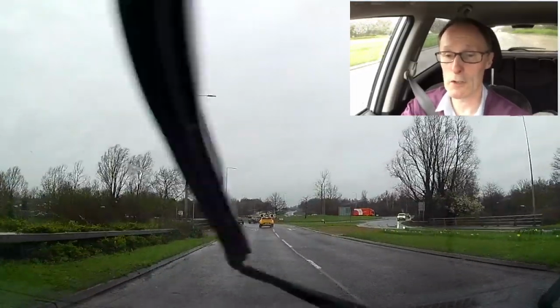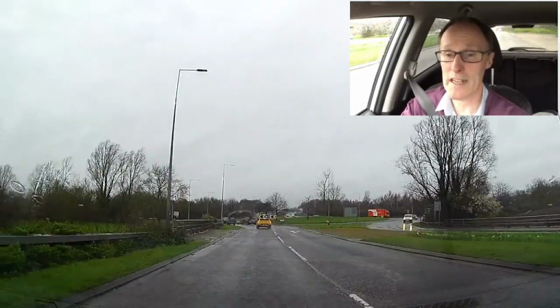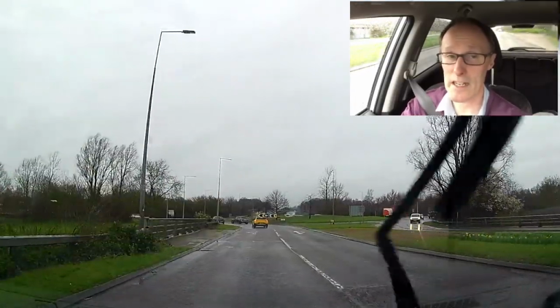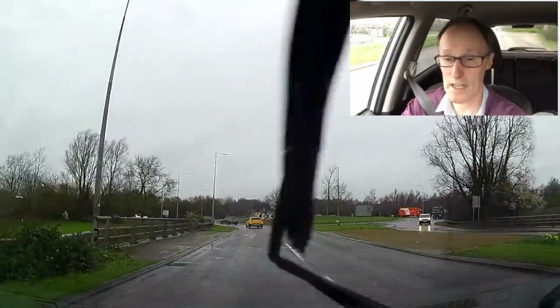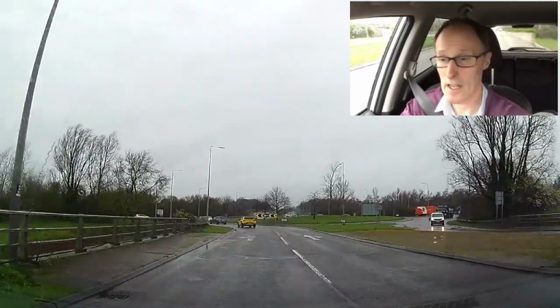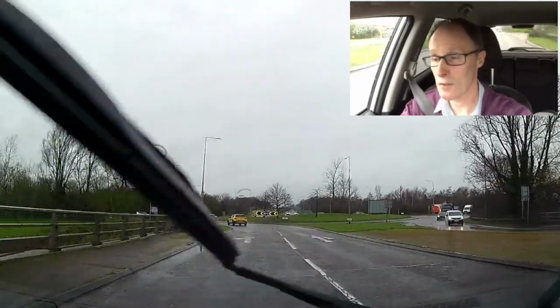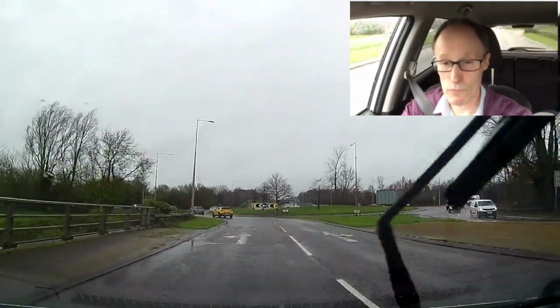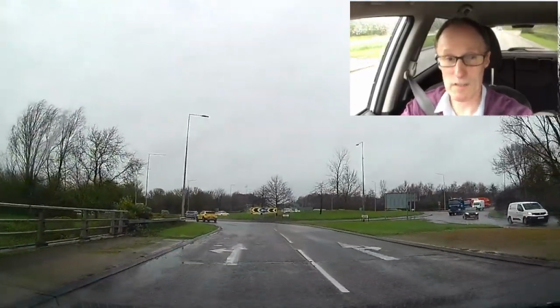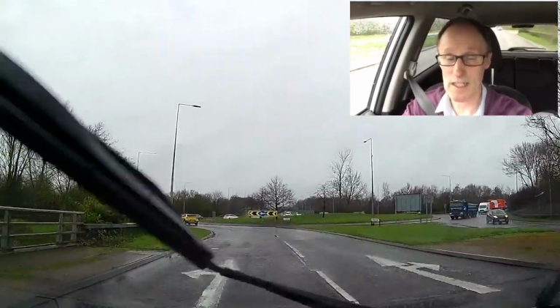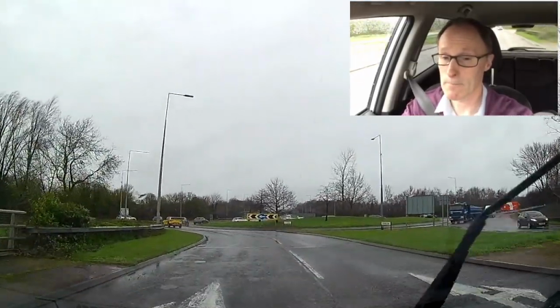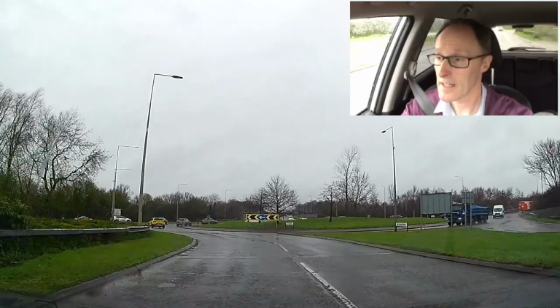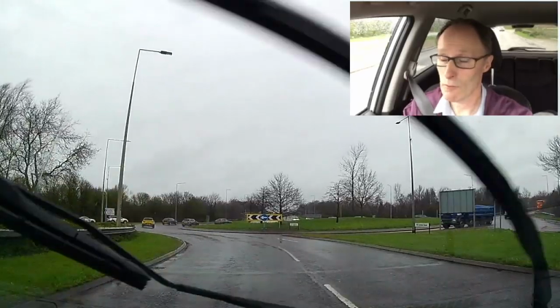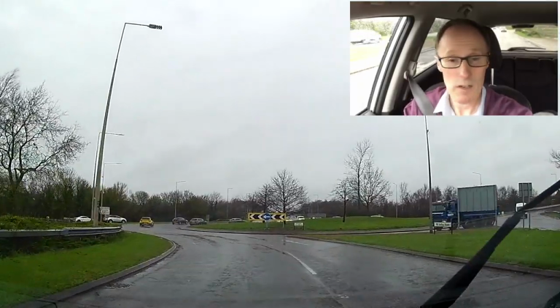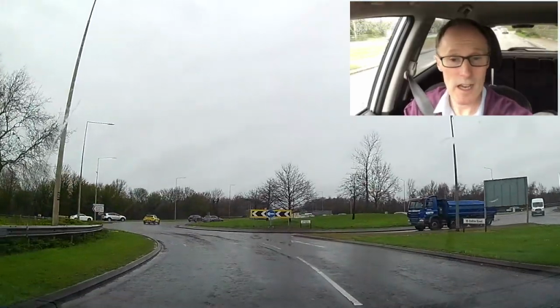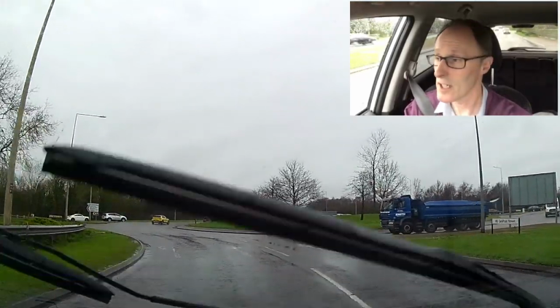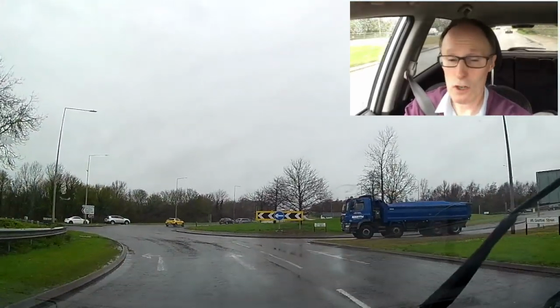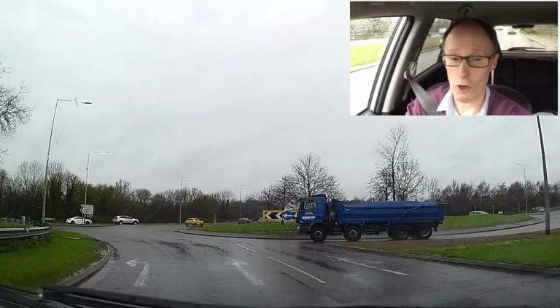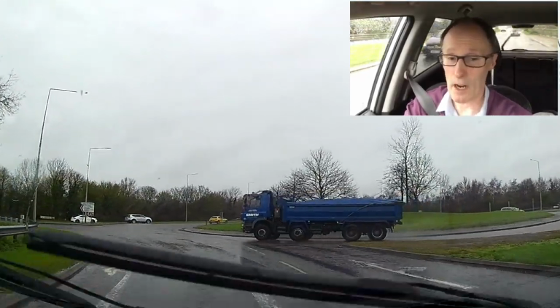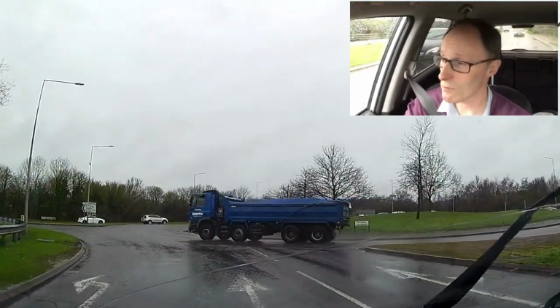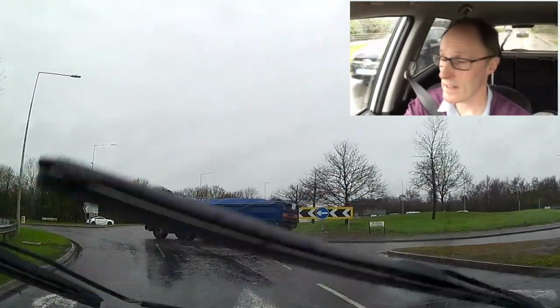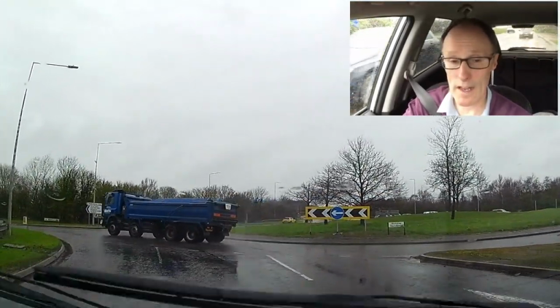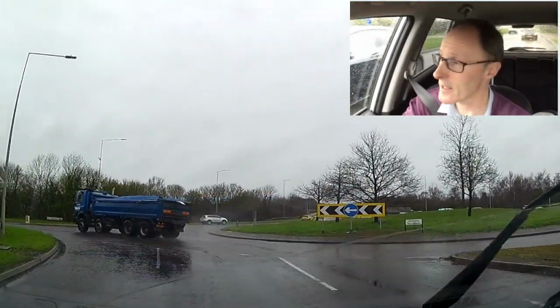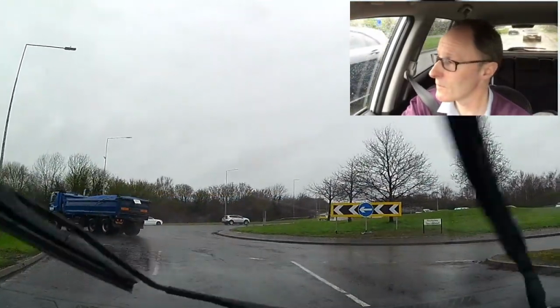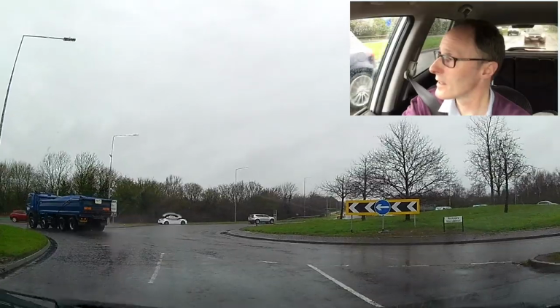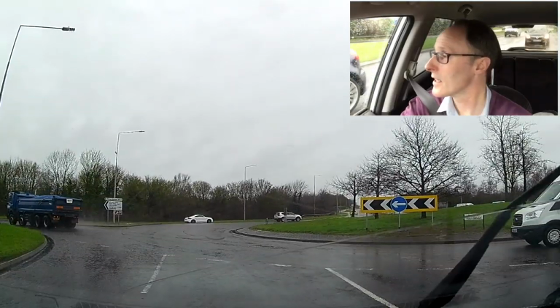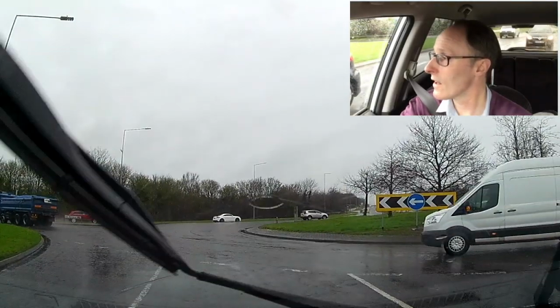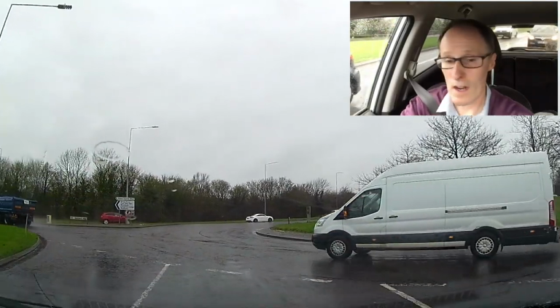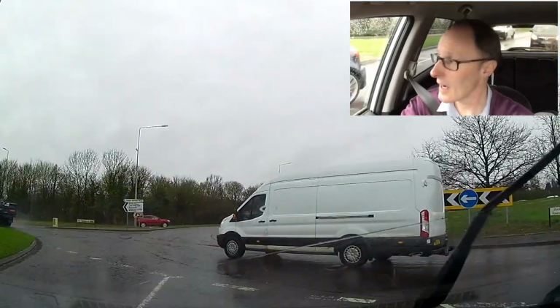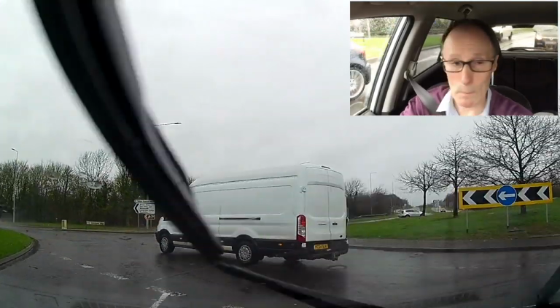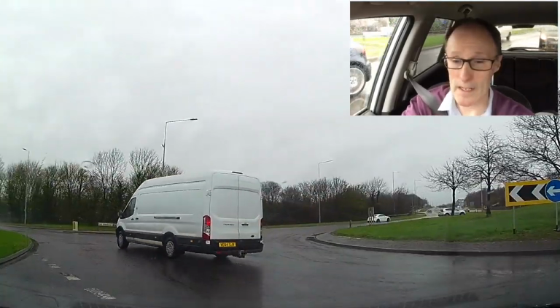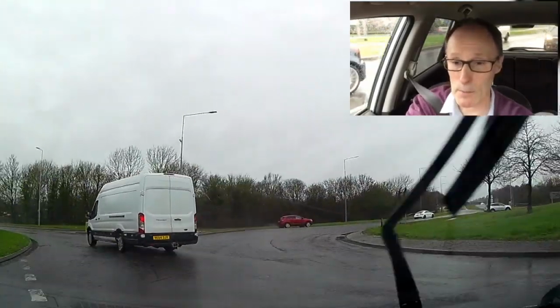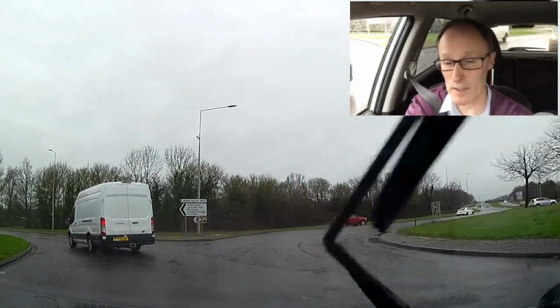If you're braking late and hard, there's a risk of skidding when it's like this. Also, because it's raining quite heavily, aquaplaning is a possibility.